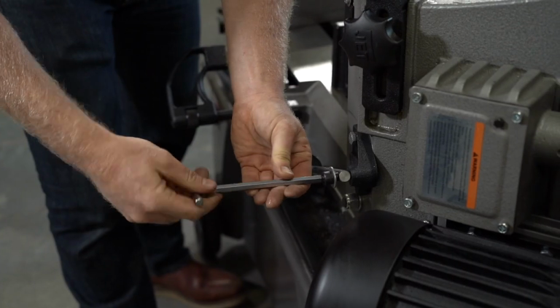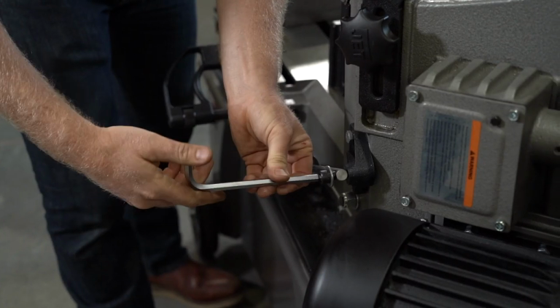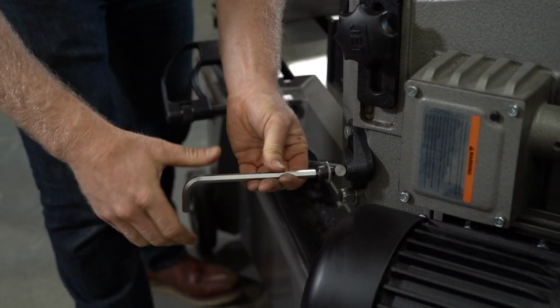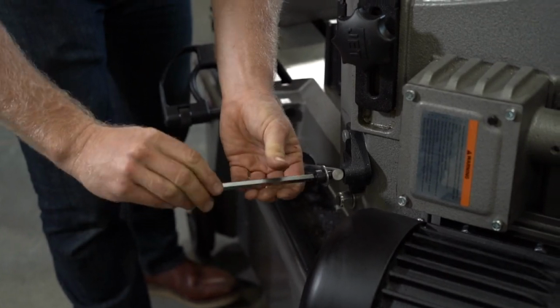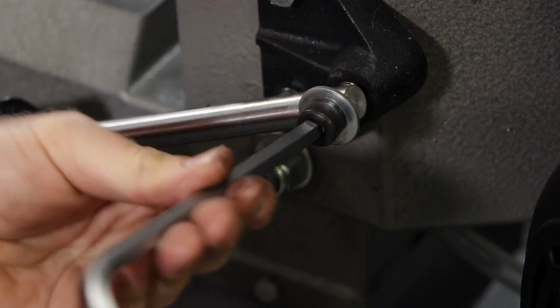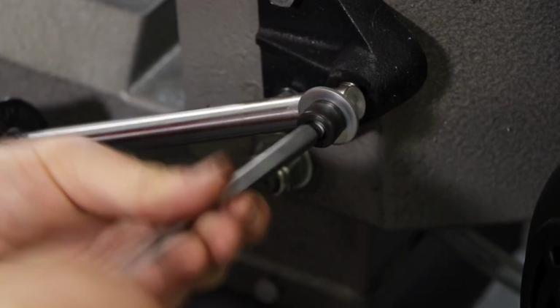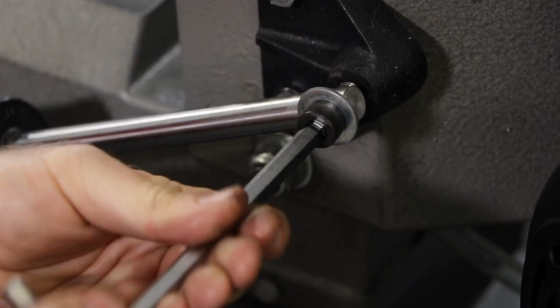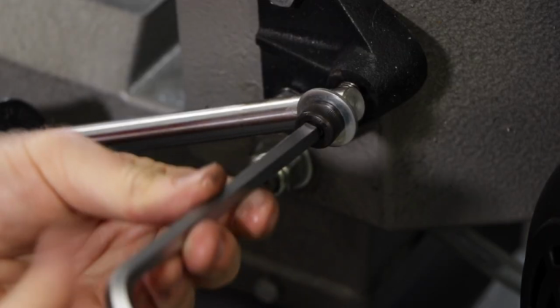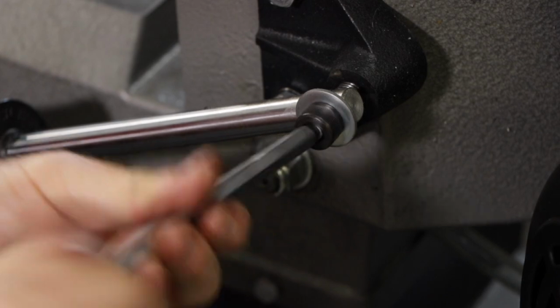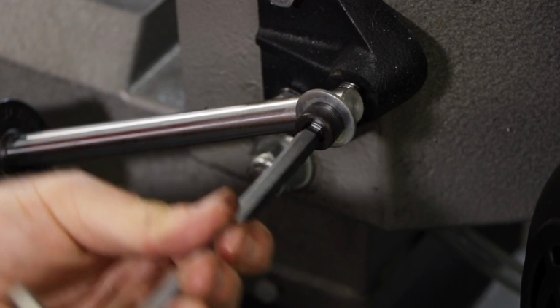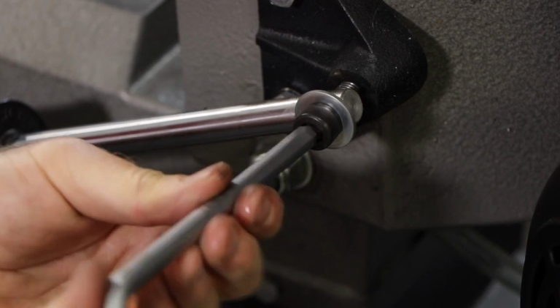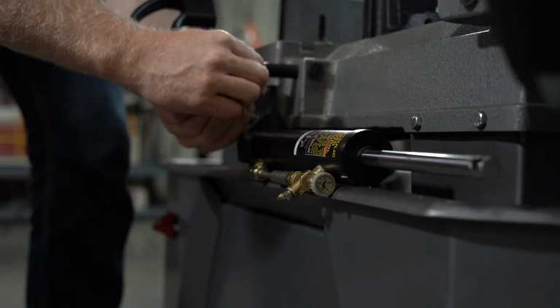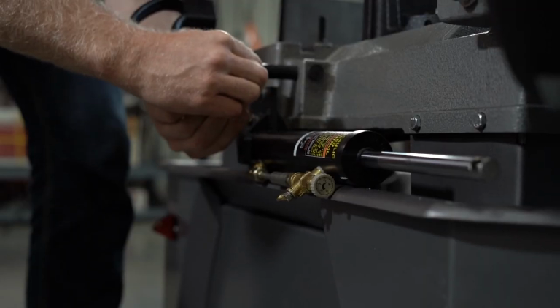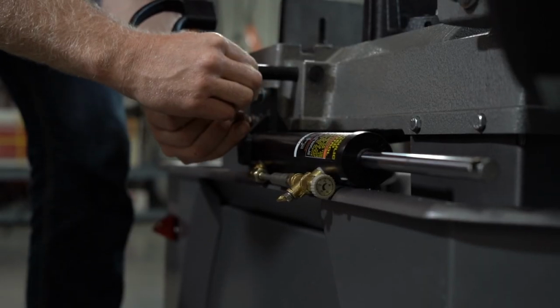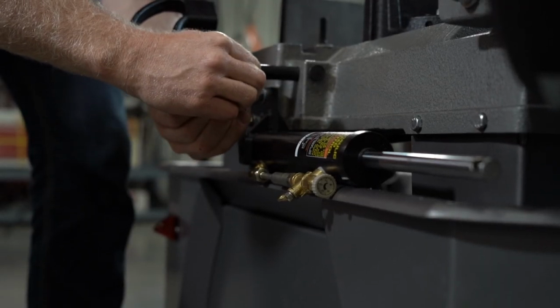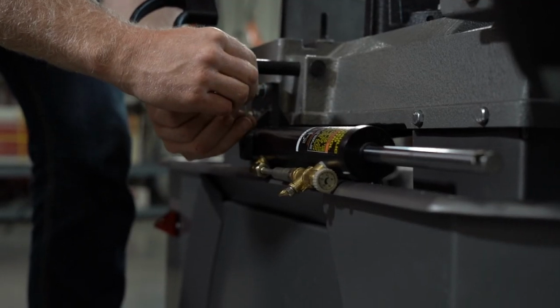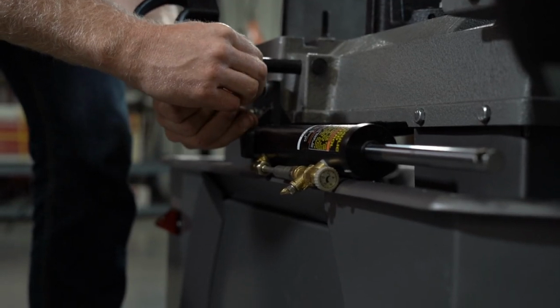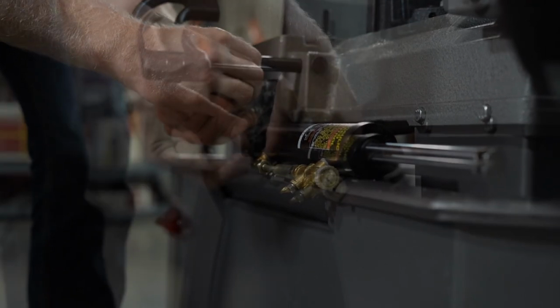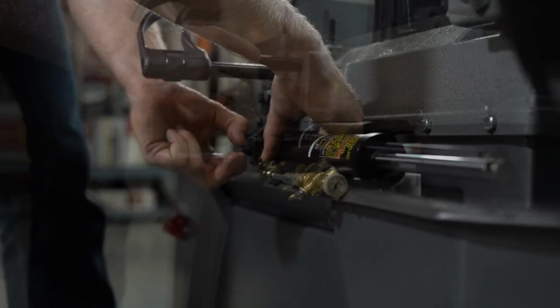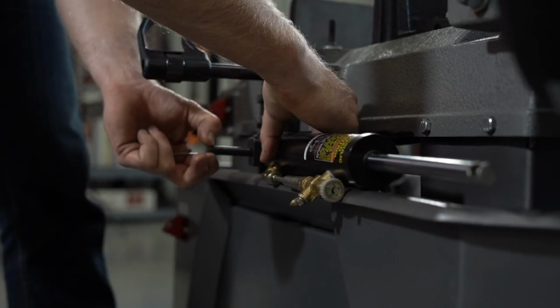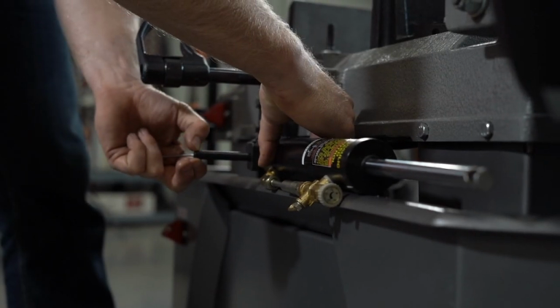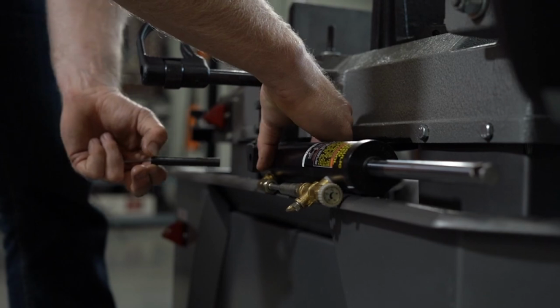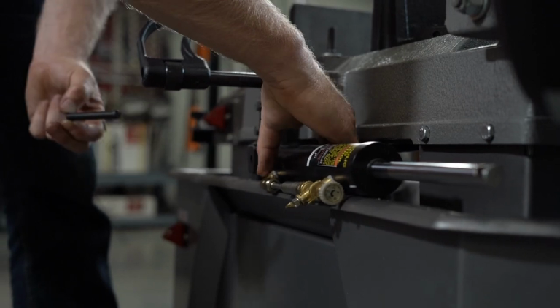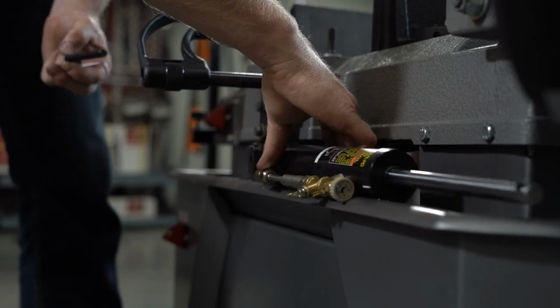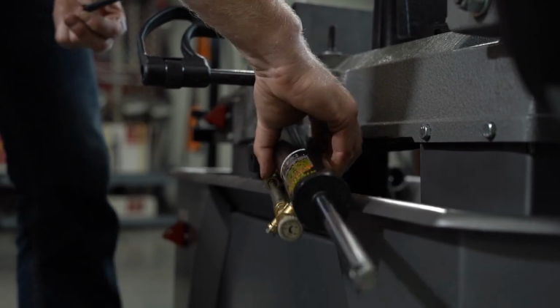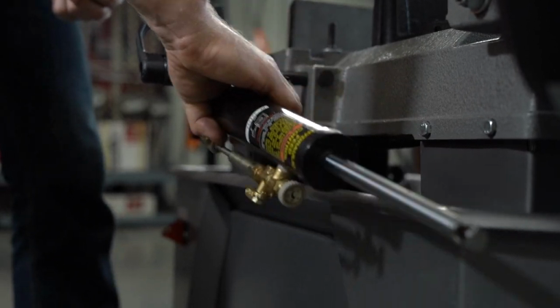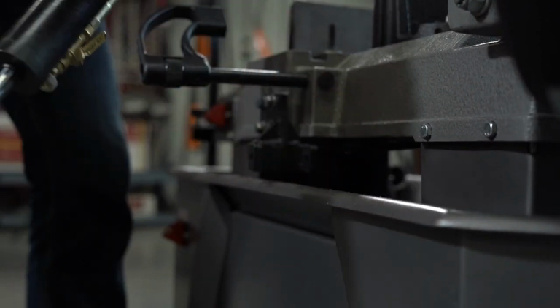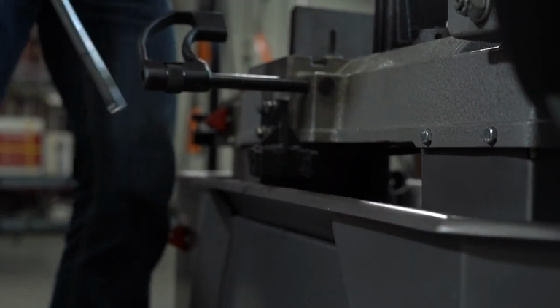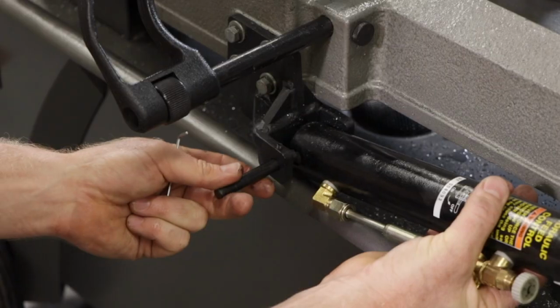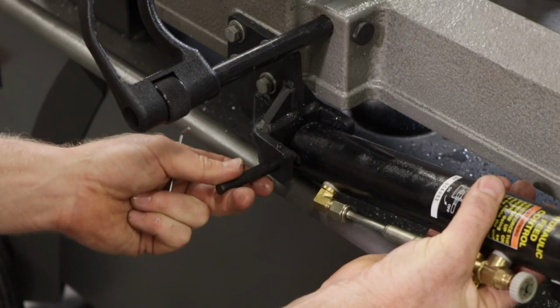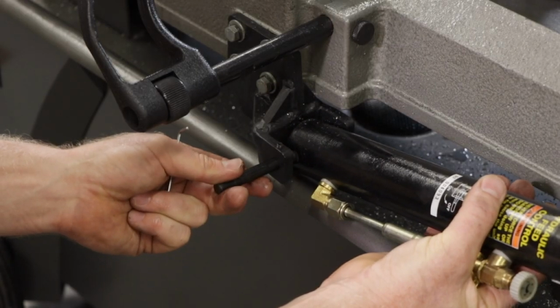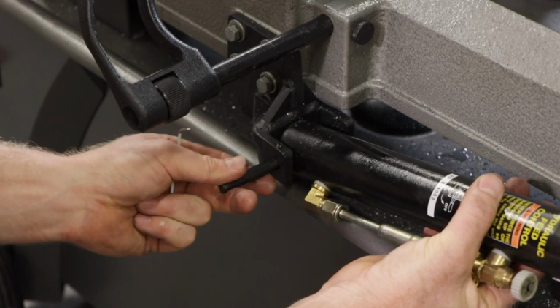To replace the hydraulic down feed control, start by removing the piston bolt followed by the set screw at the base of the cylinder. Remove the pin and you can then remove the assembly. Install the new cylinder with the lower mount first by inserting the pin and securing the set screw.